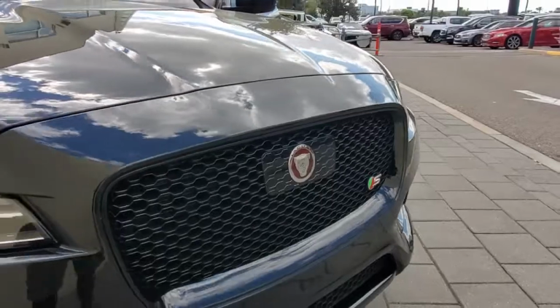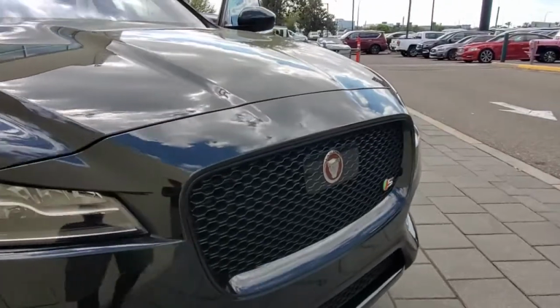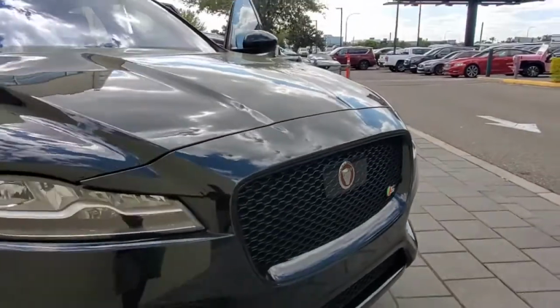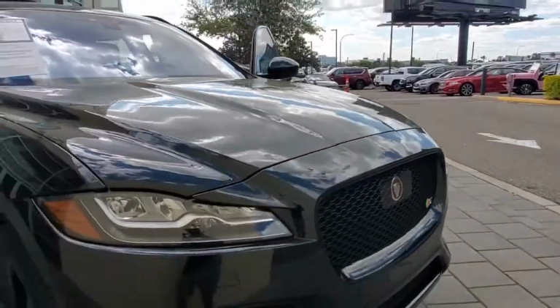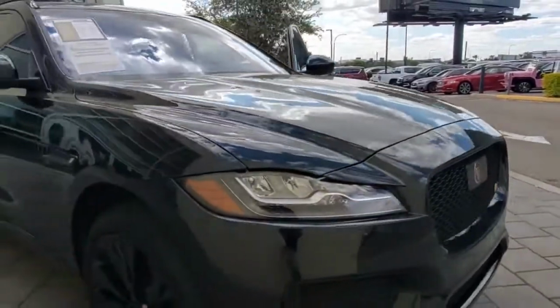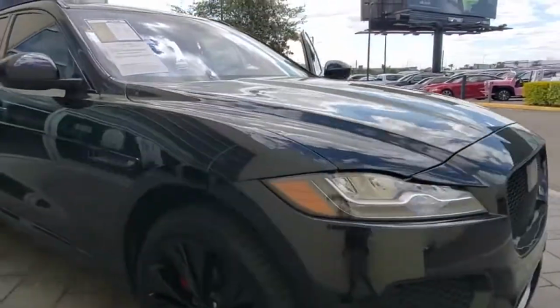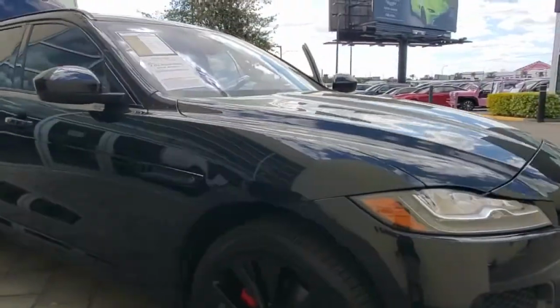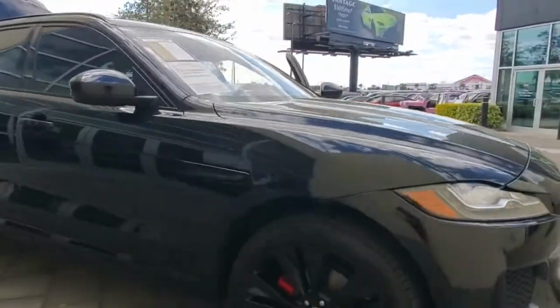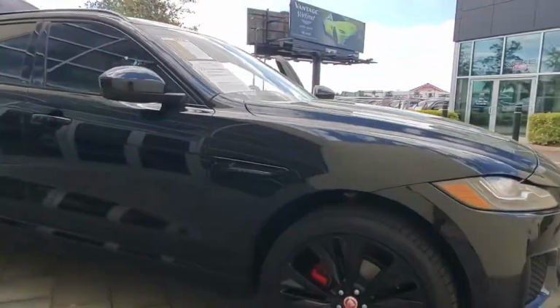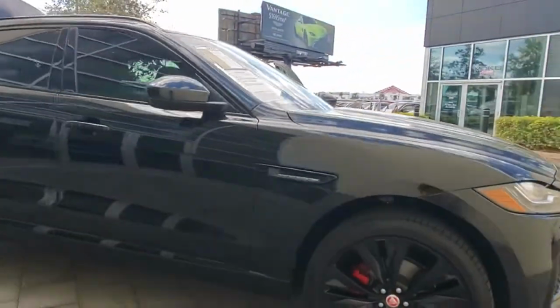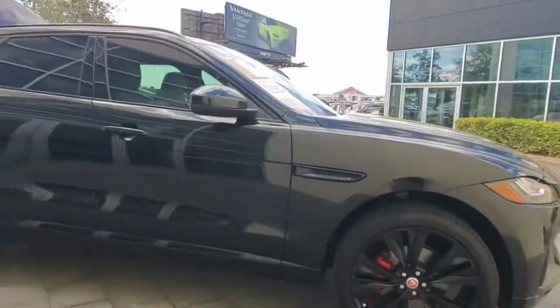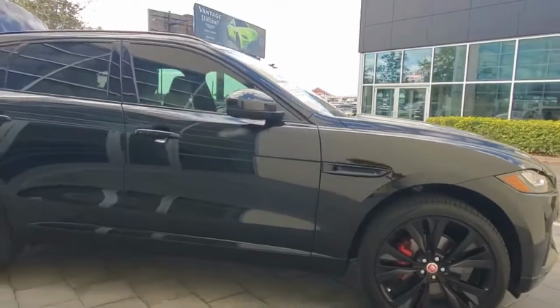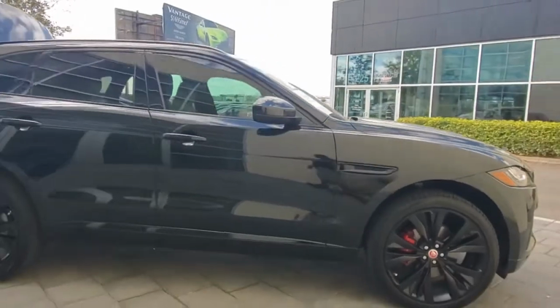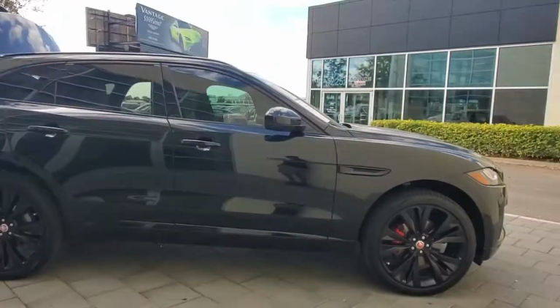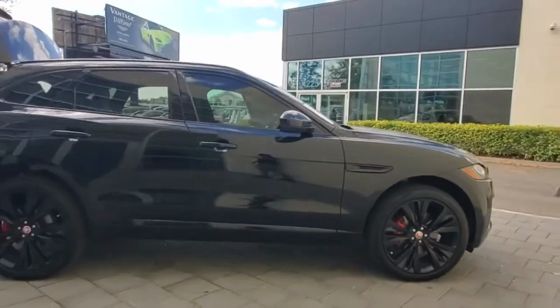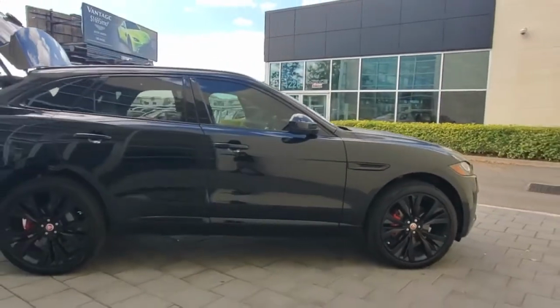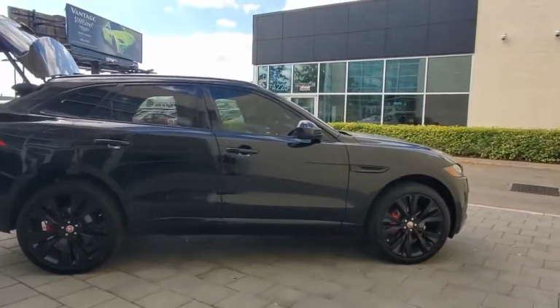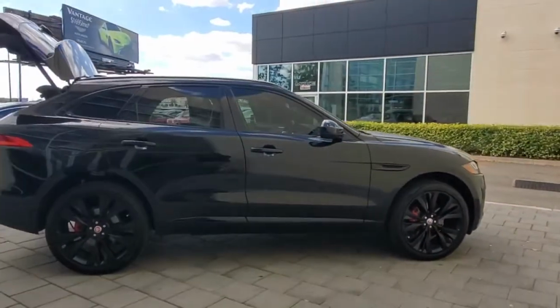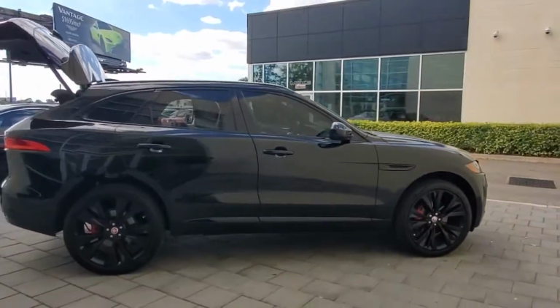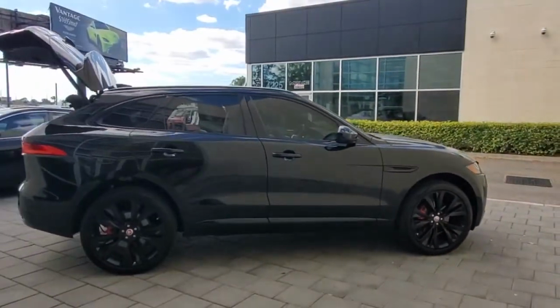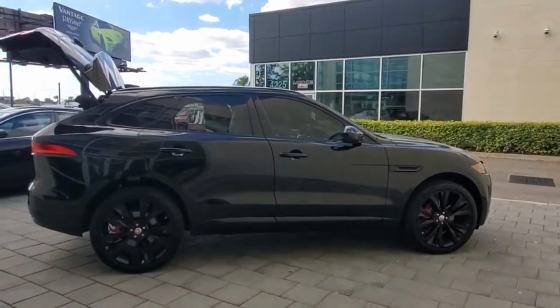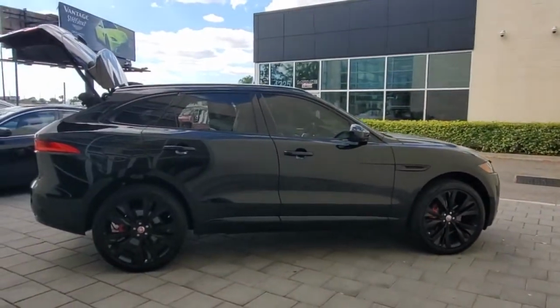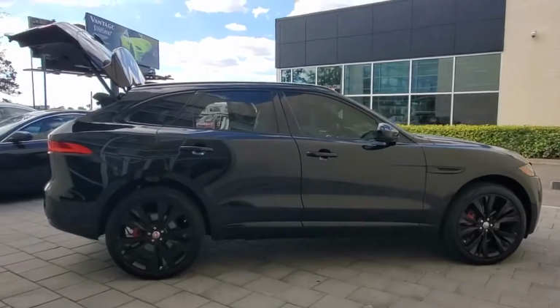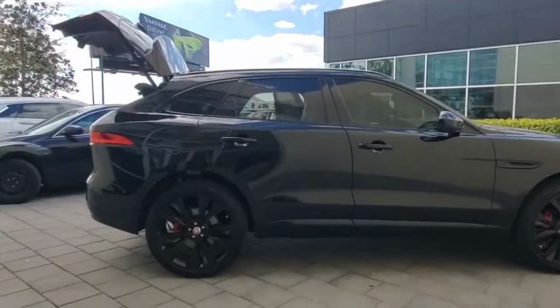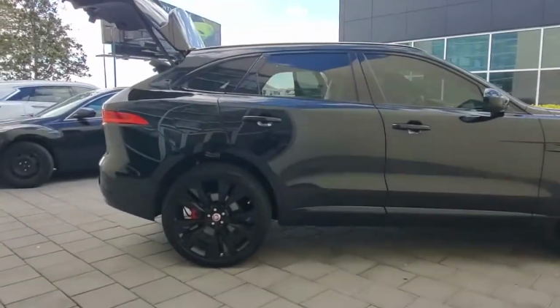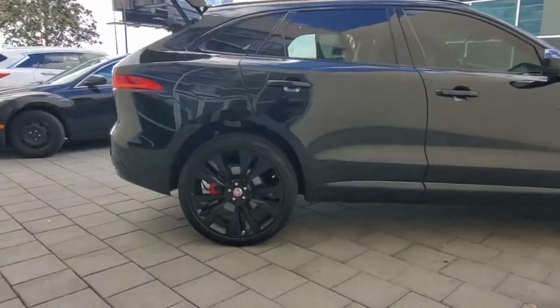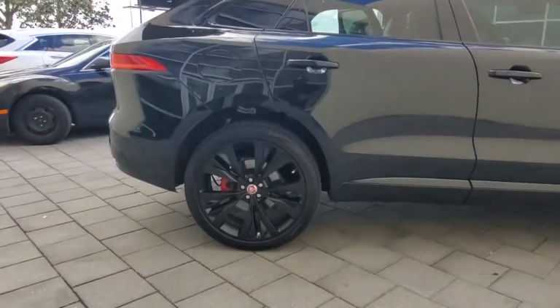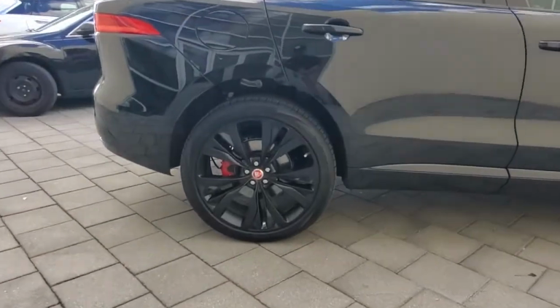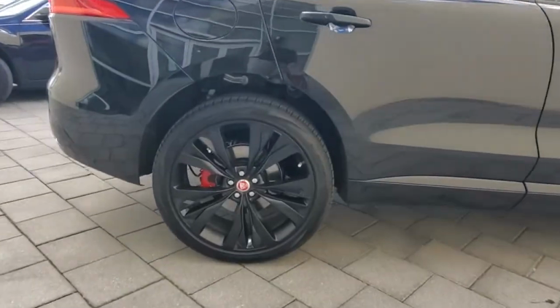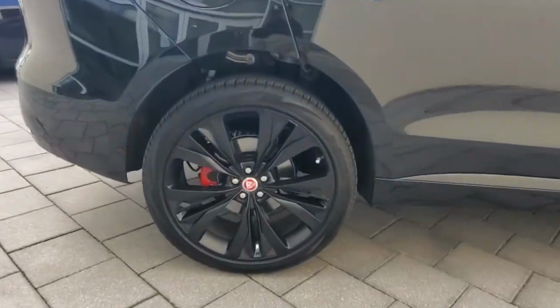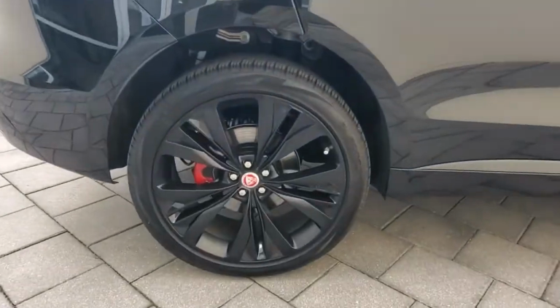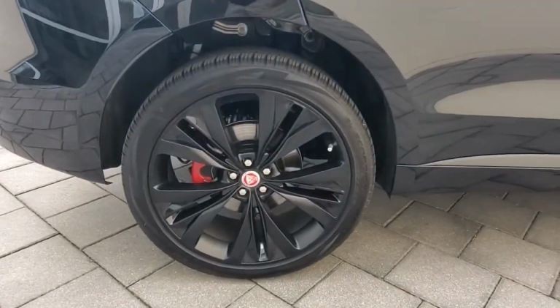Enjoy the view of this 2020 Jaguar F-Pace. With less than 5,000 miles on the odometer, this vehicle stands out from the rest. Here's a multi-talented F-Pace that offers the style, performance, and practicality you're looking for.